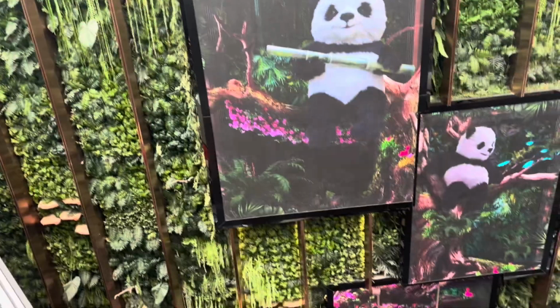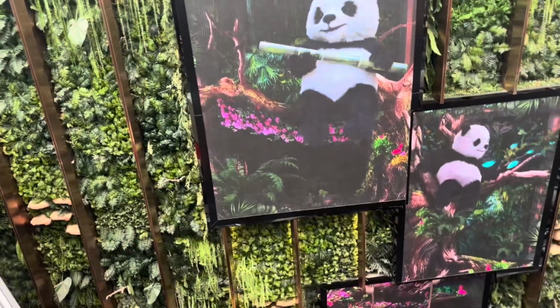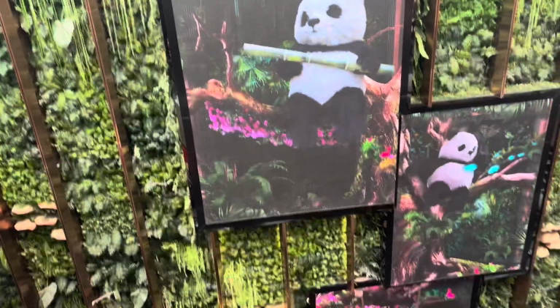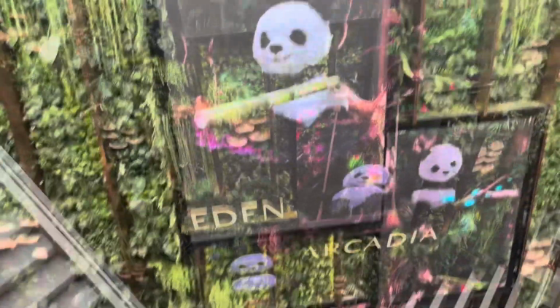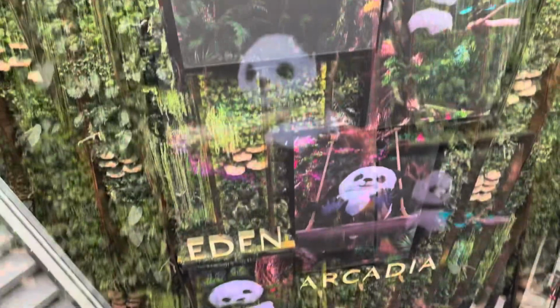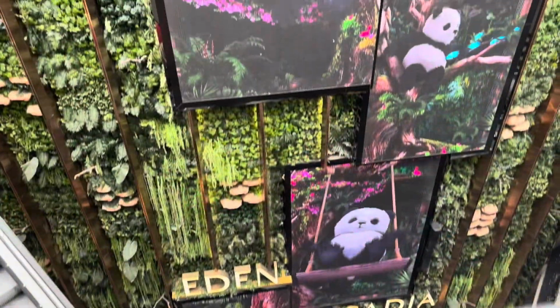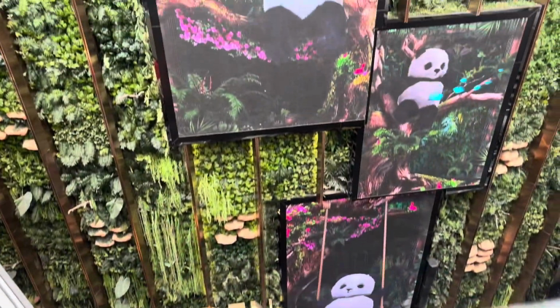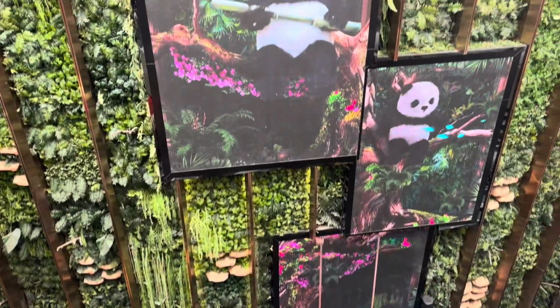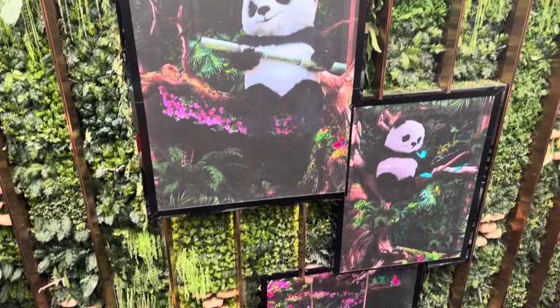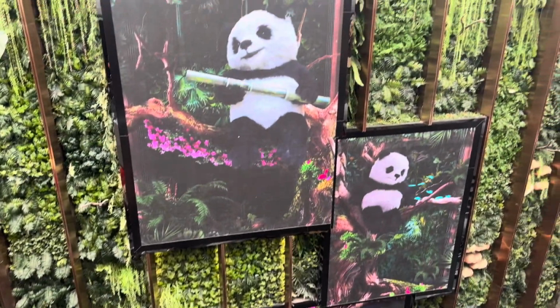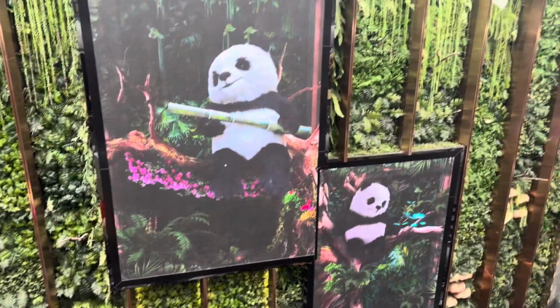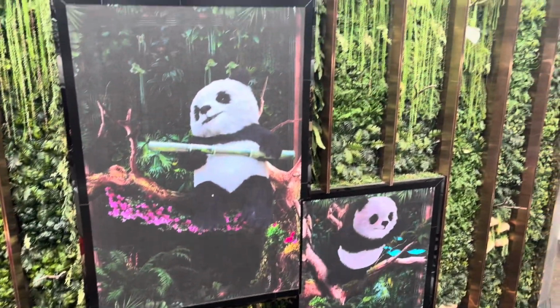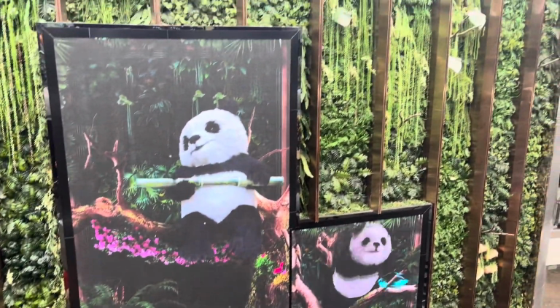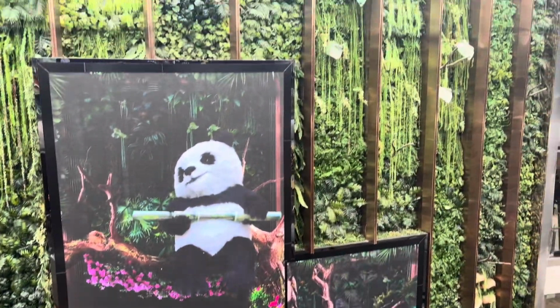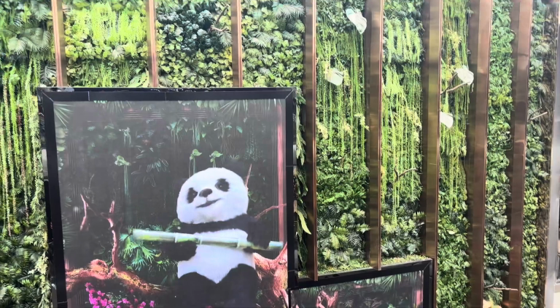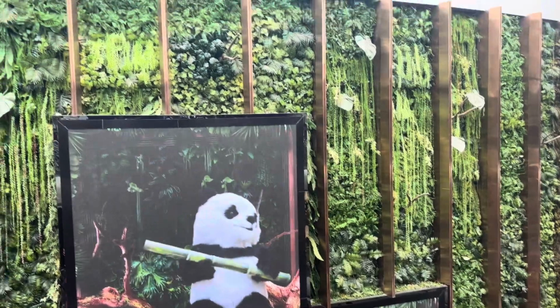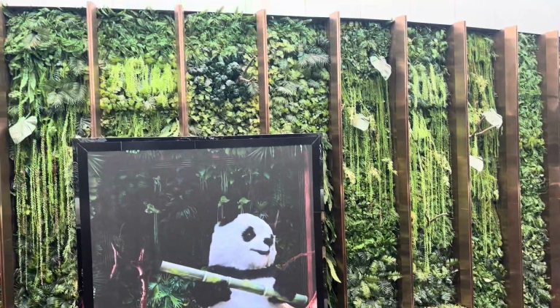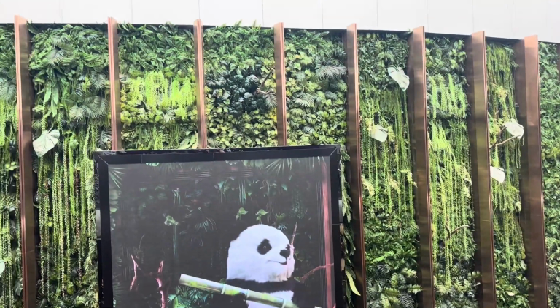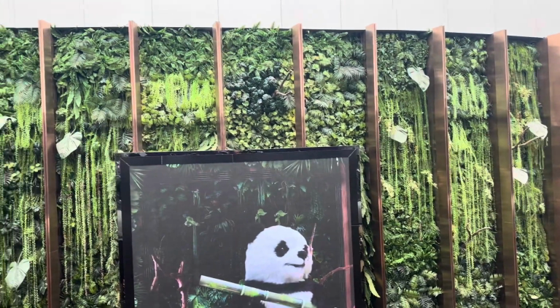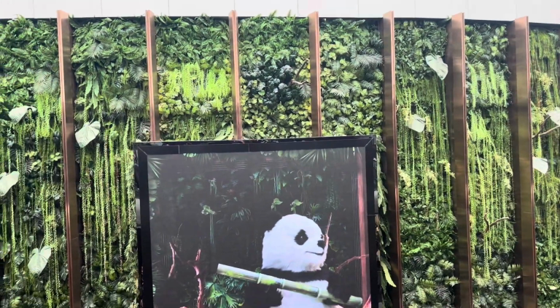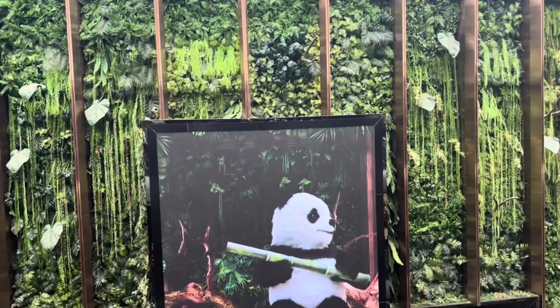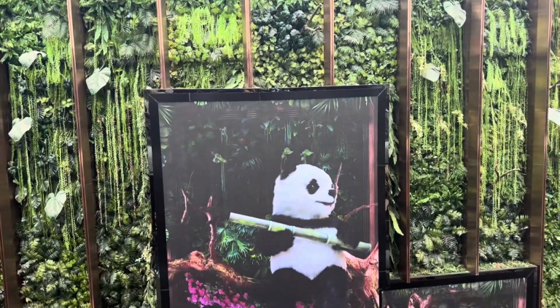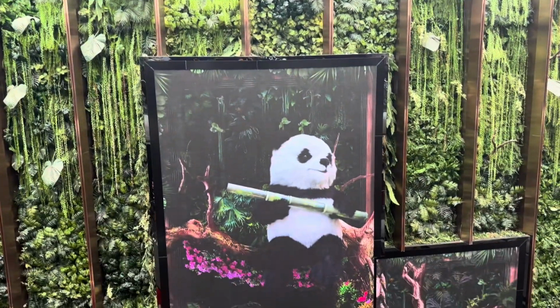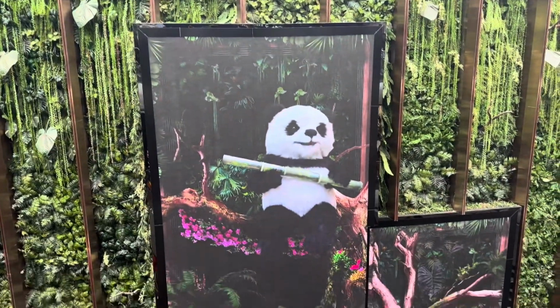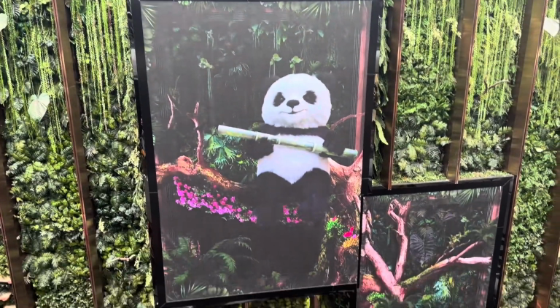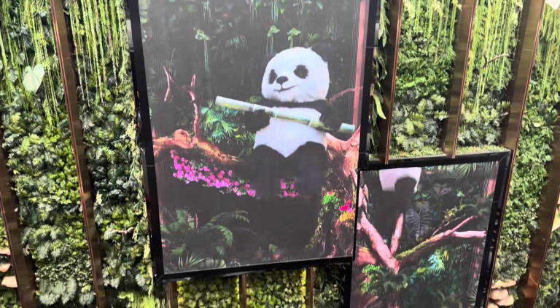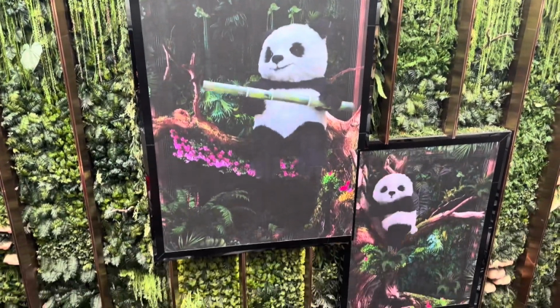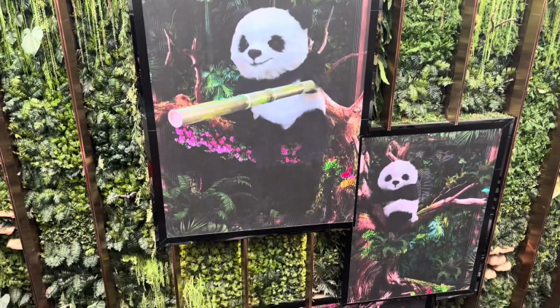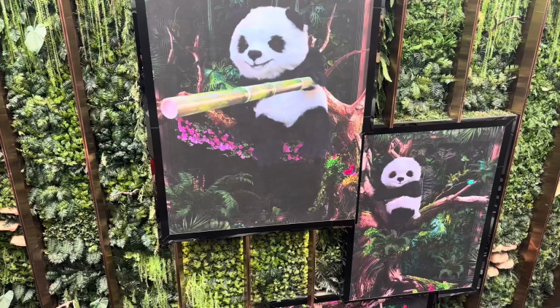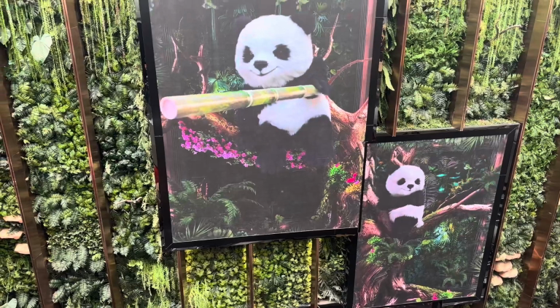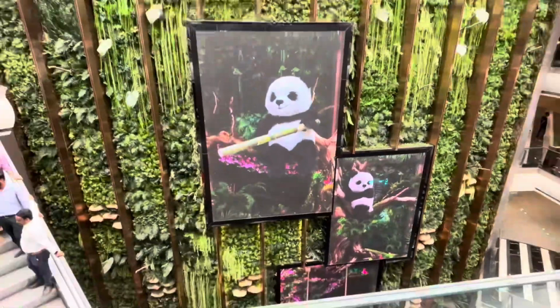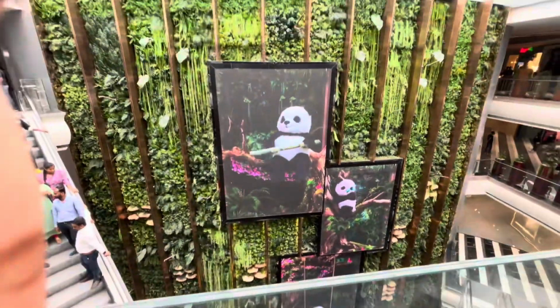Hello guys, welcome to Travel Lovers TV. As we have seen, the Mall of Asia has been opened. Its video tour as well as food court tour has already been uploaded. Now we are going to see the INOX that is going to come up at Mall of Asia.